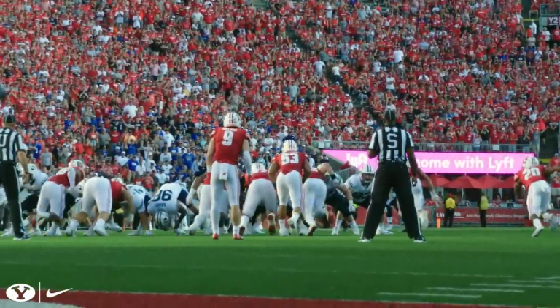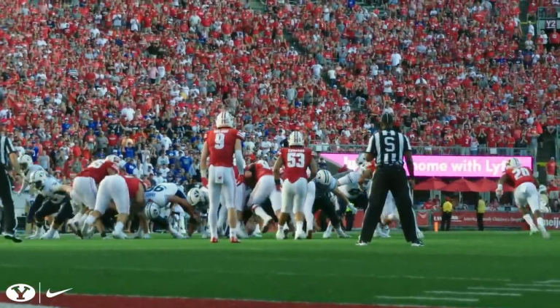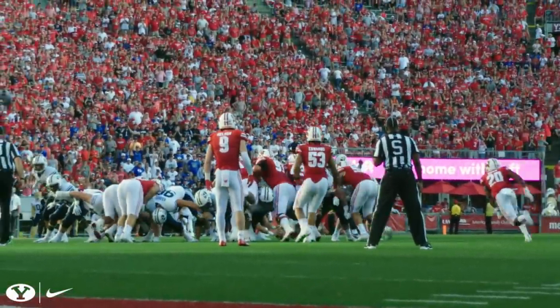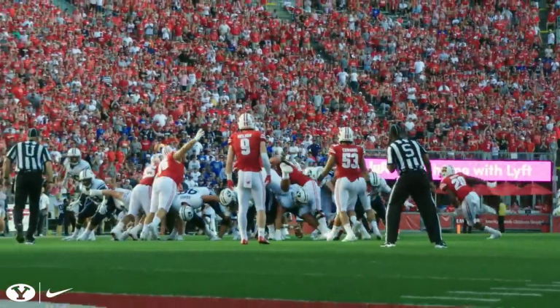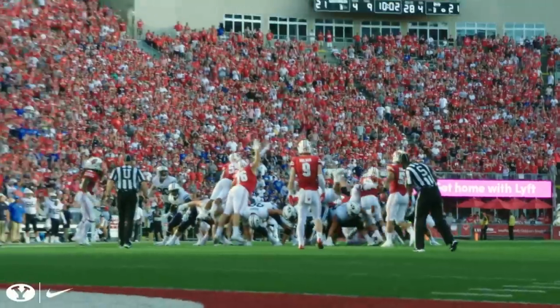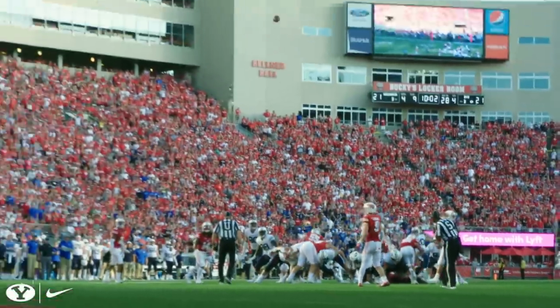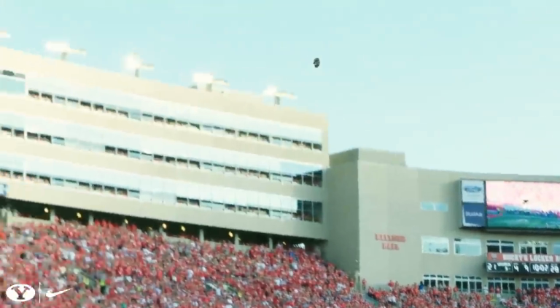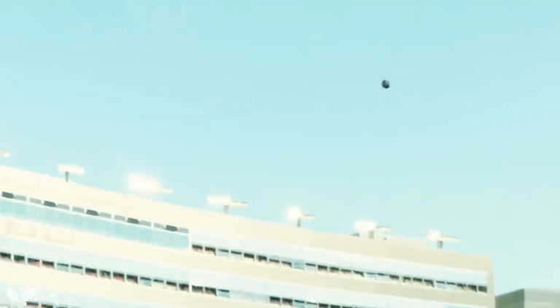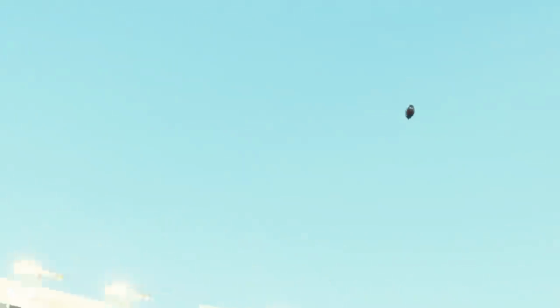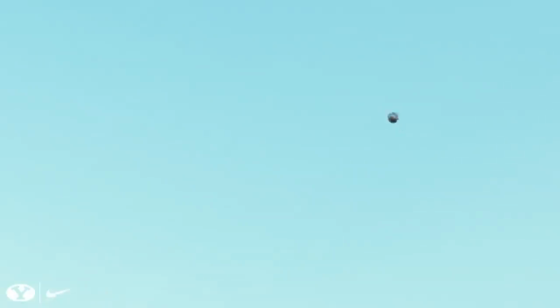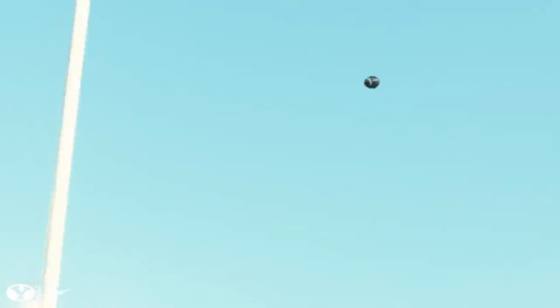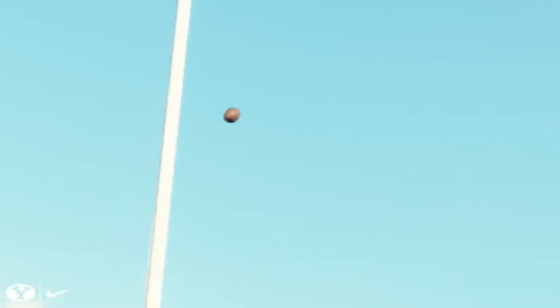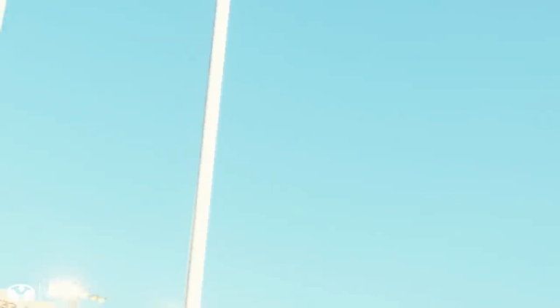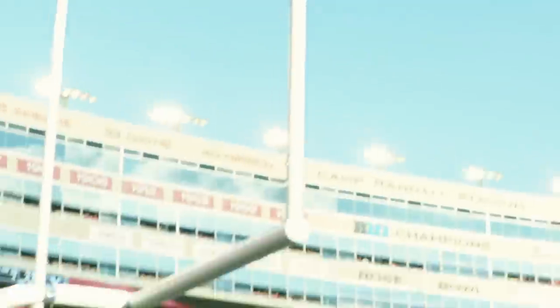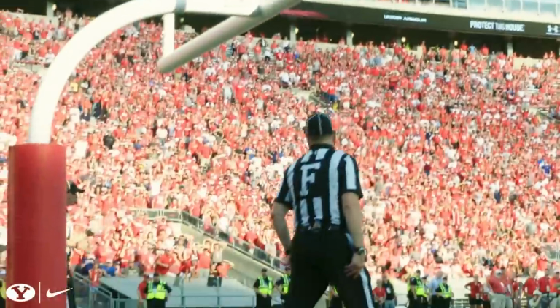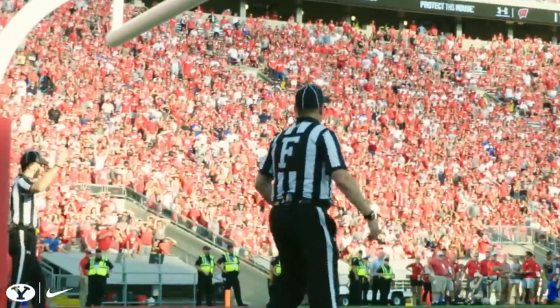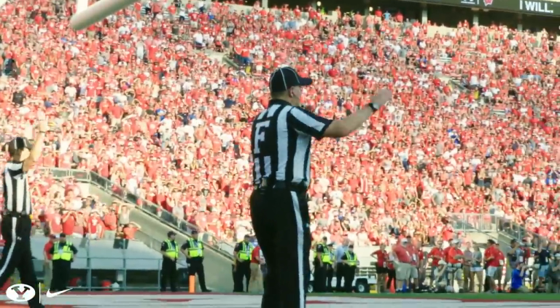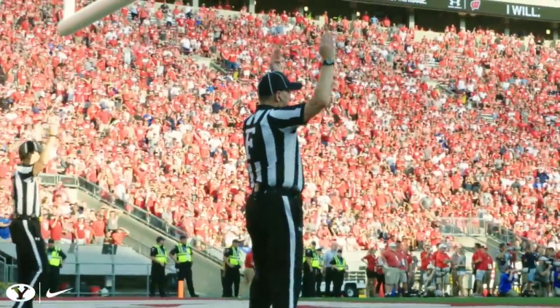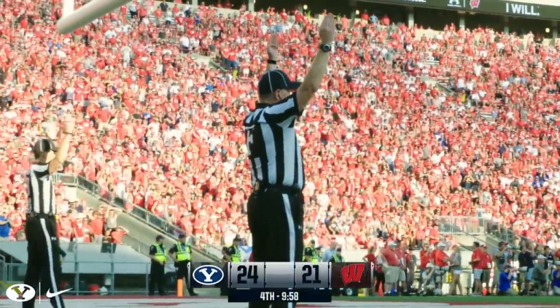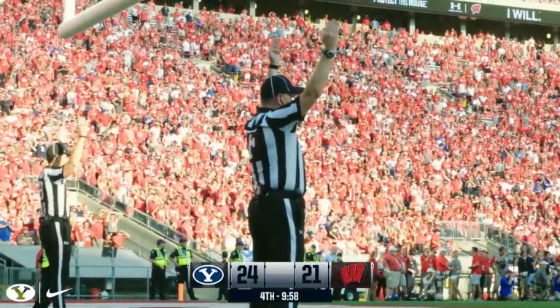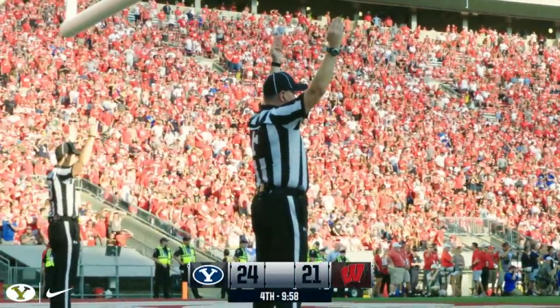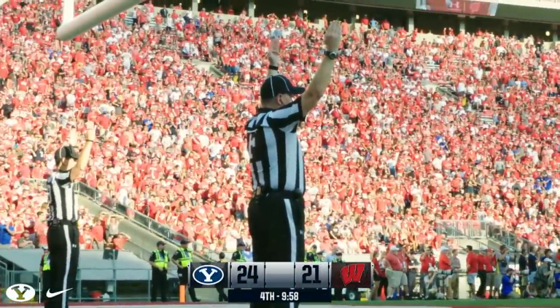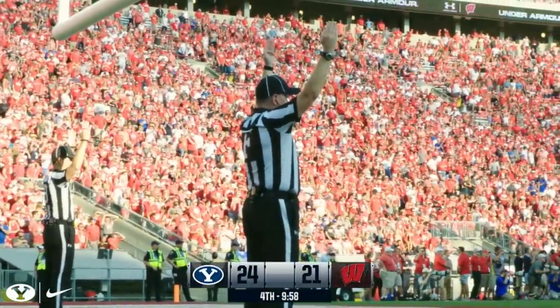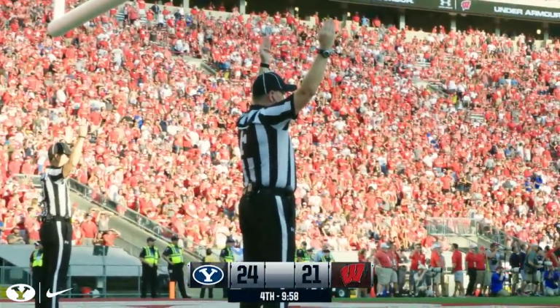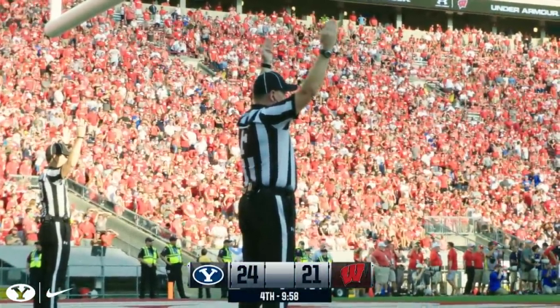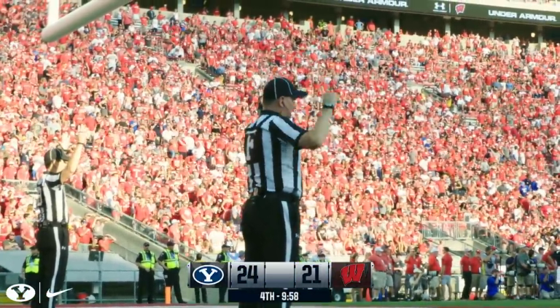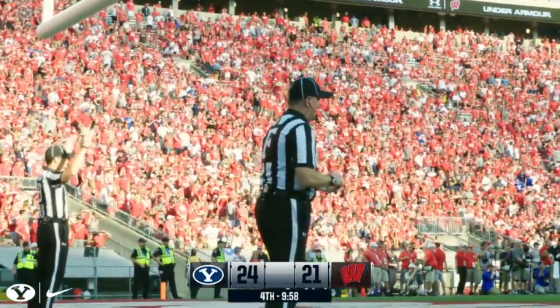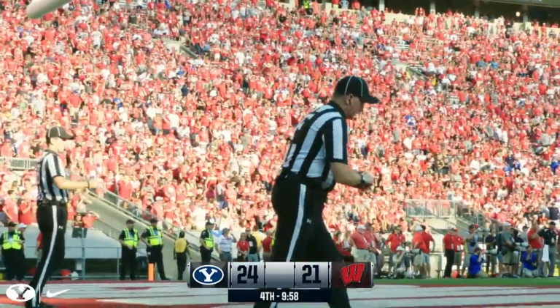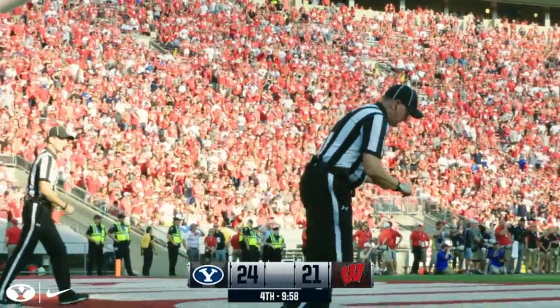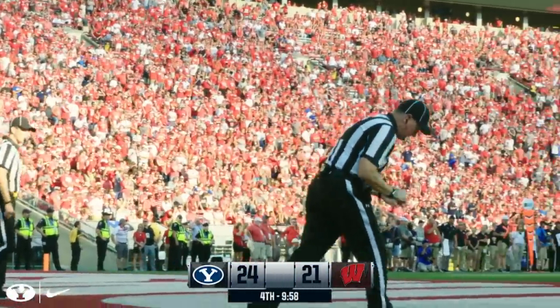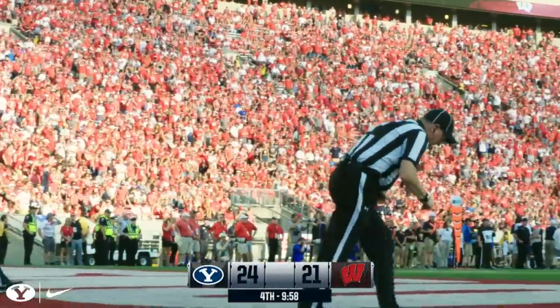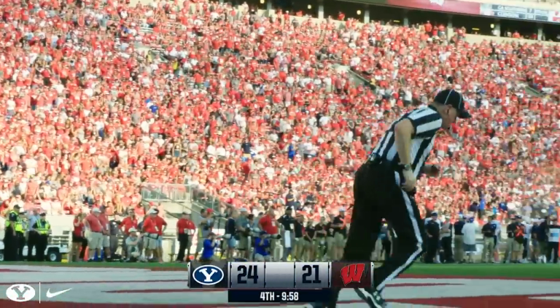The snap is low. It's held well. The kick is on its way and makes it through for three. And the Cougars are back in front. Skyler Southam from 45.